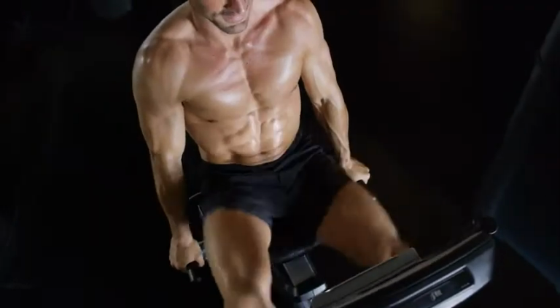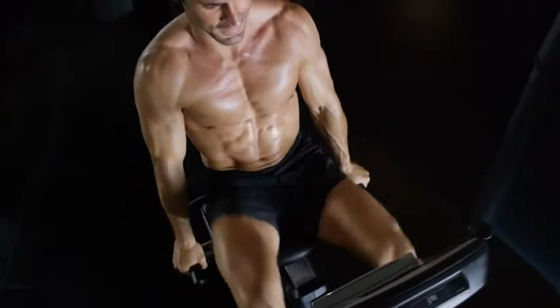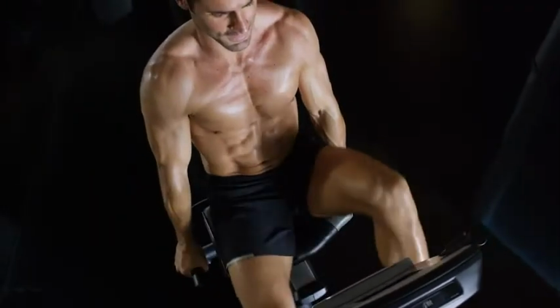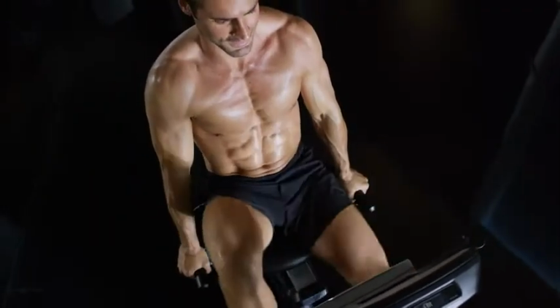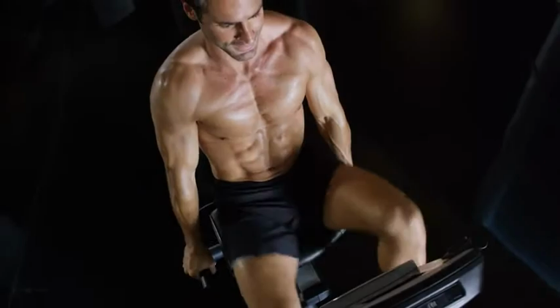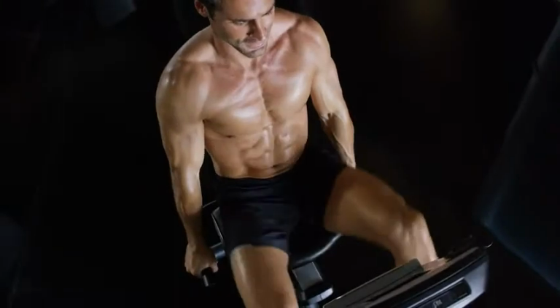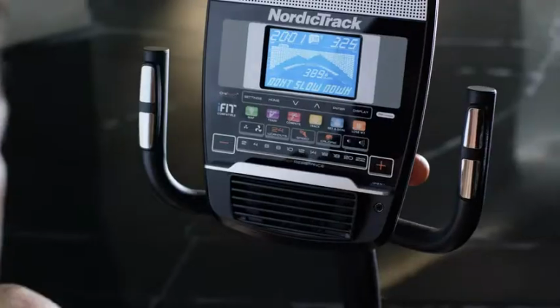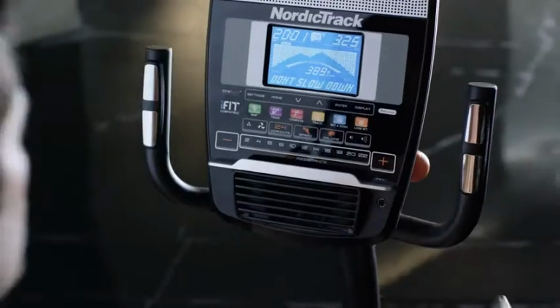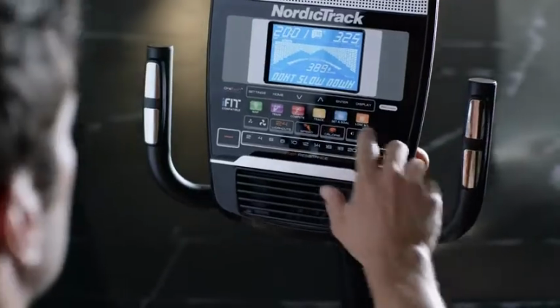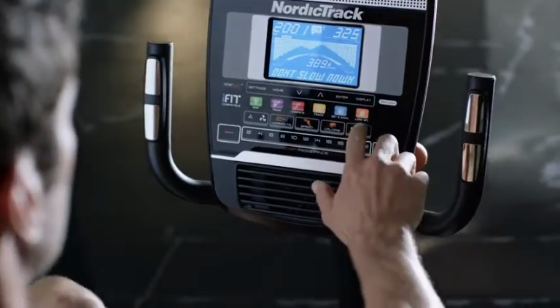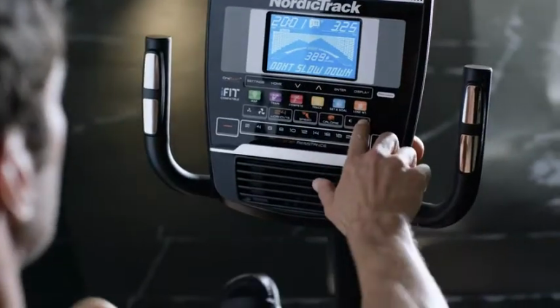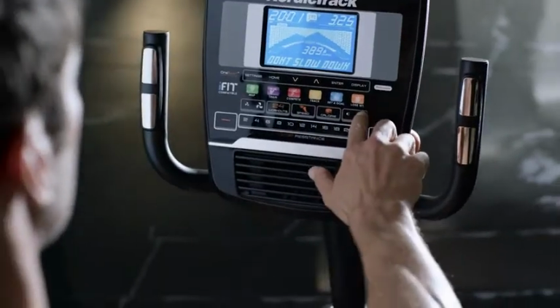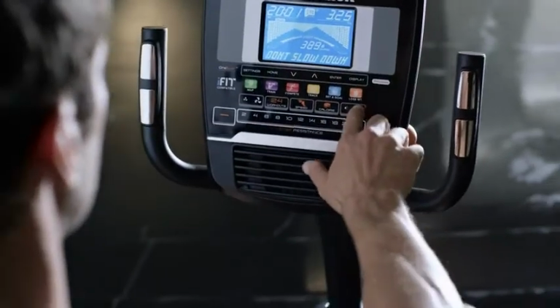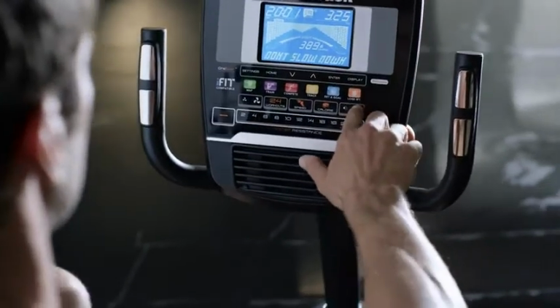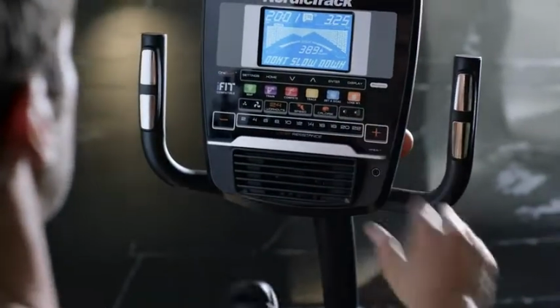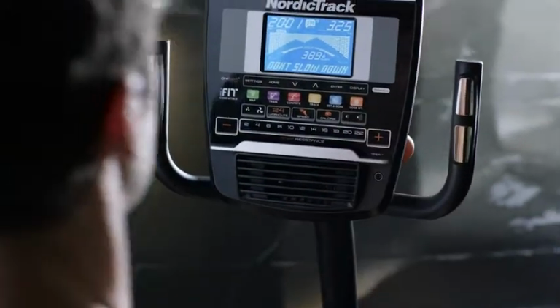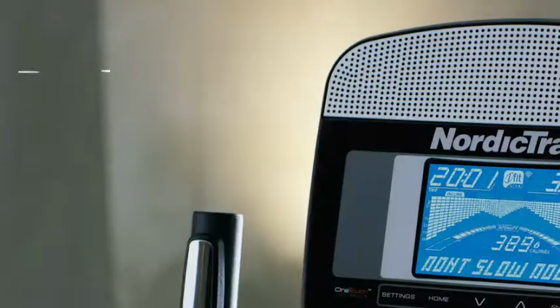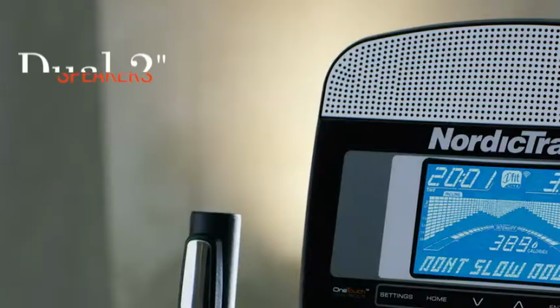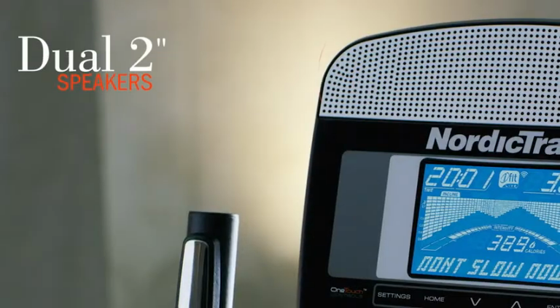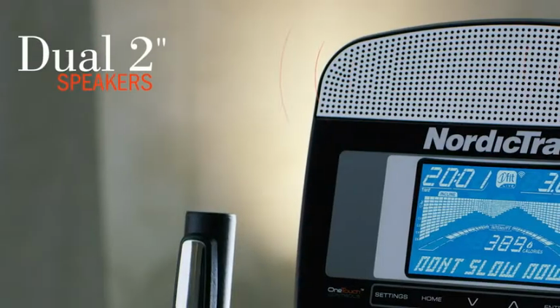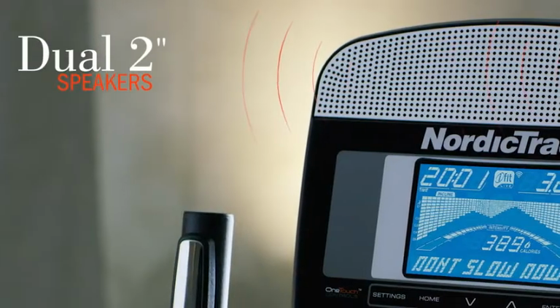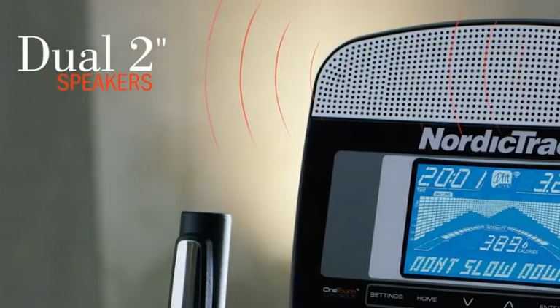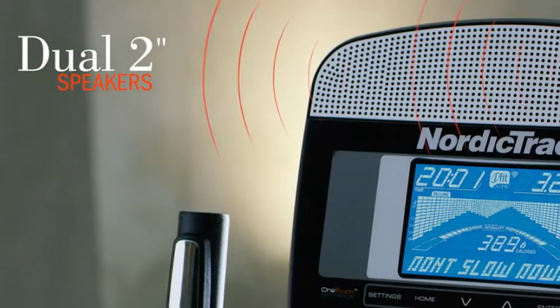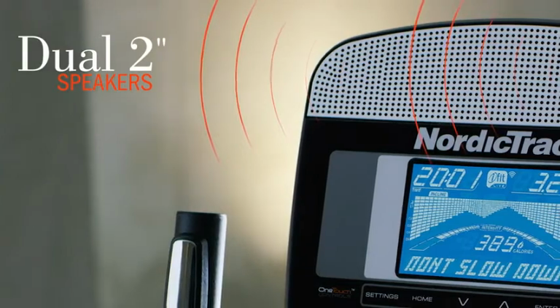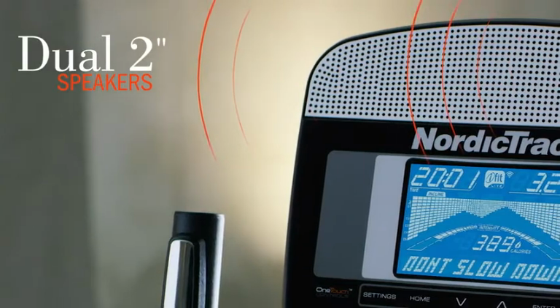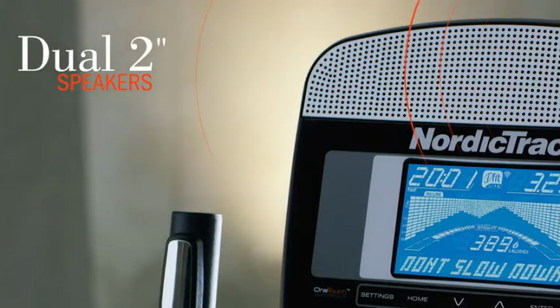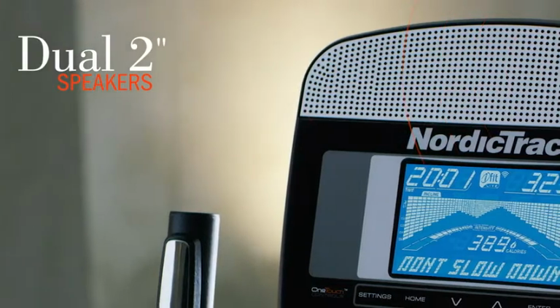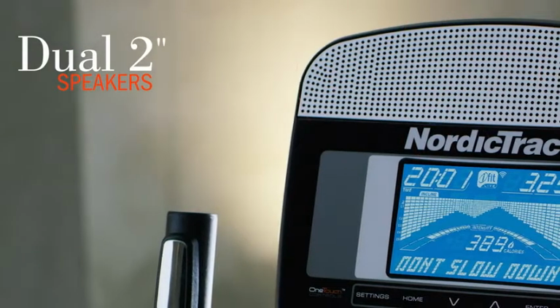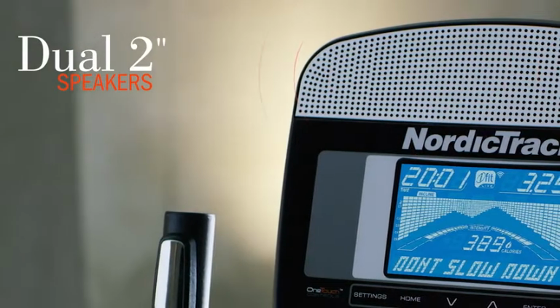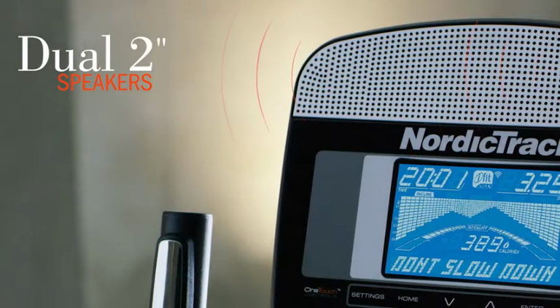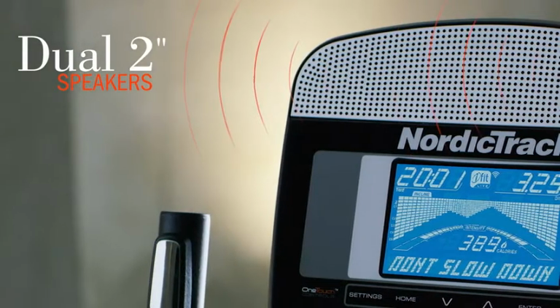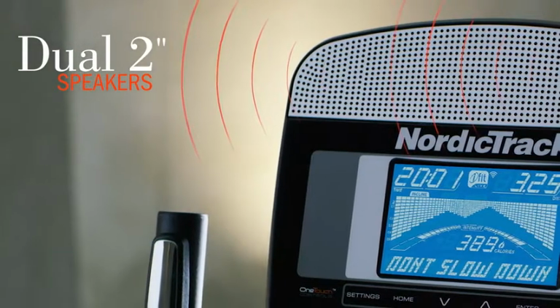Exercise to your favorite tunes with the MP3 compatible sound system, delivered in crystal clear sound through the dual 2 inch speakers.